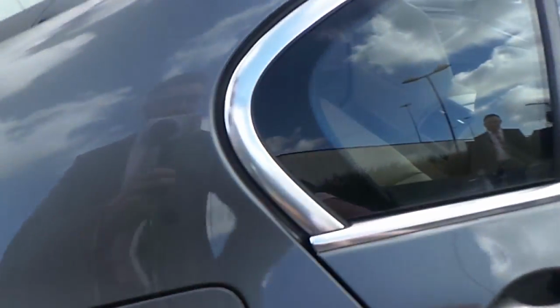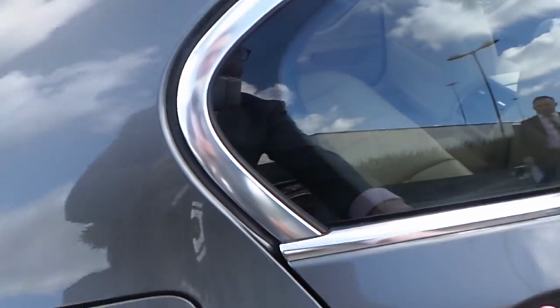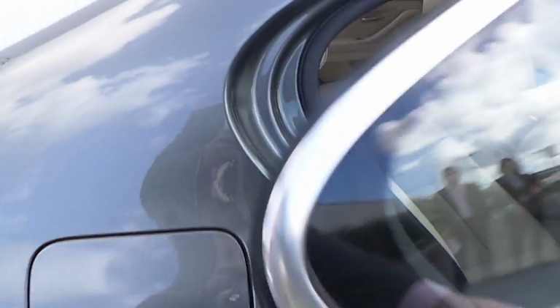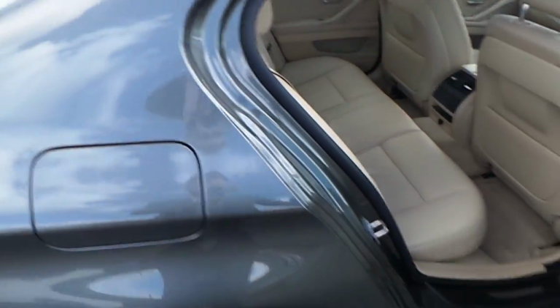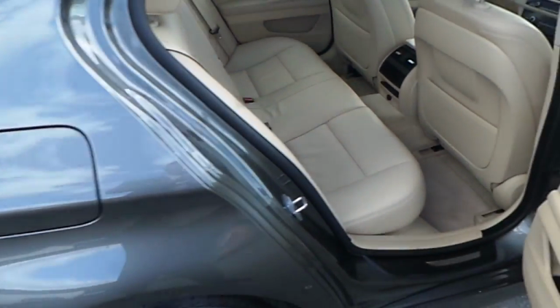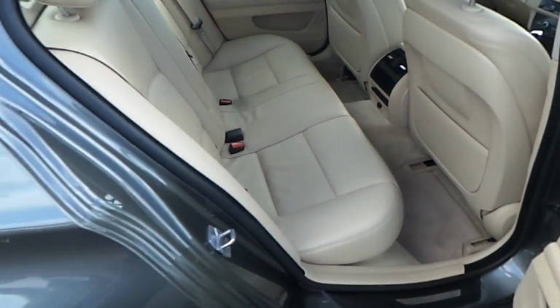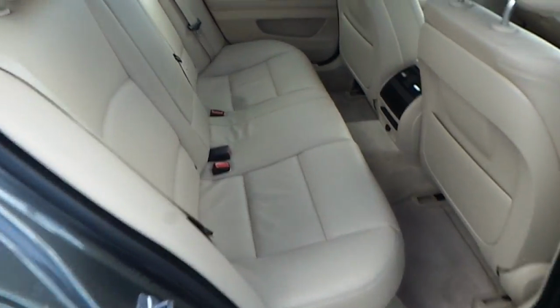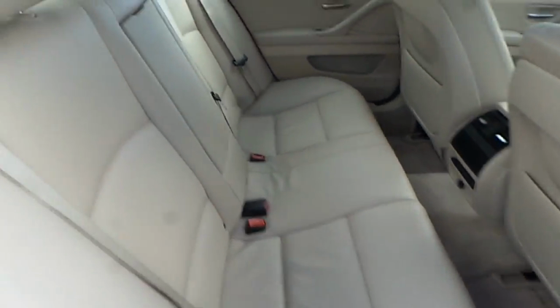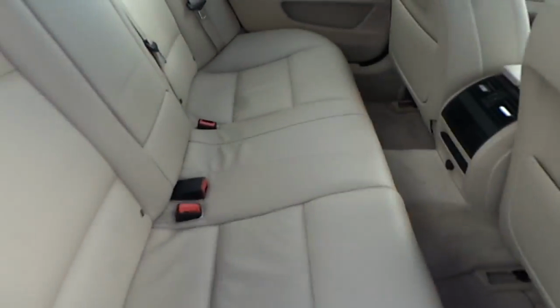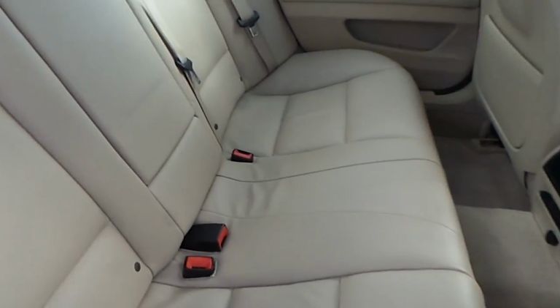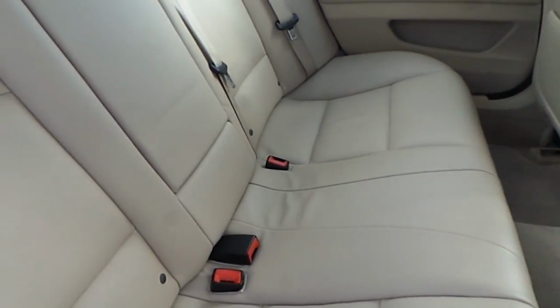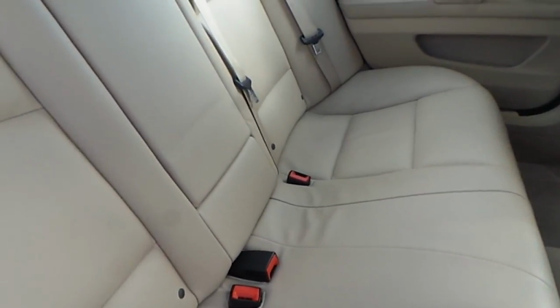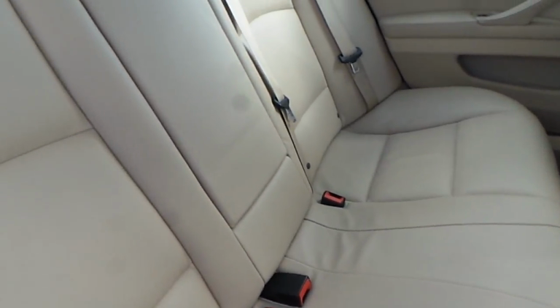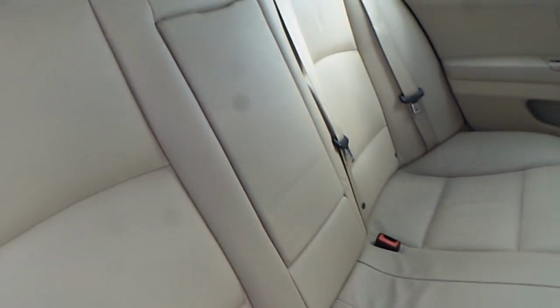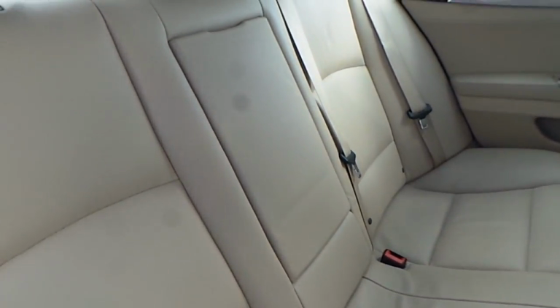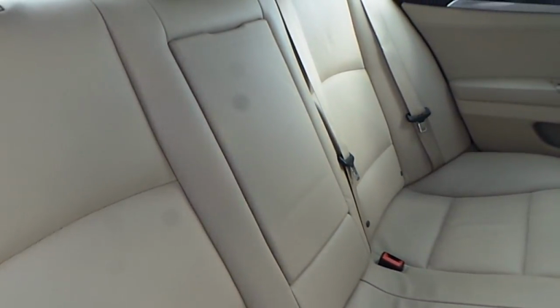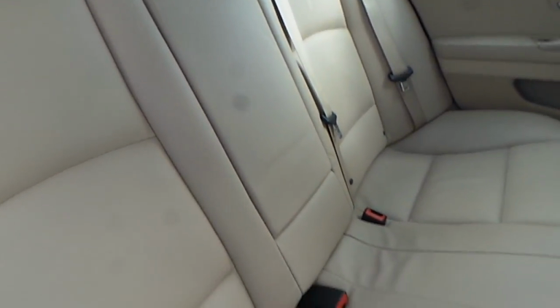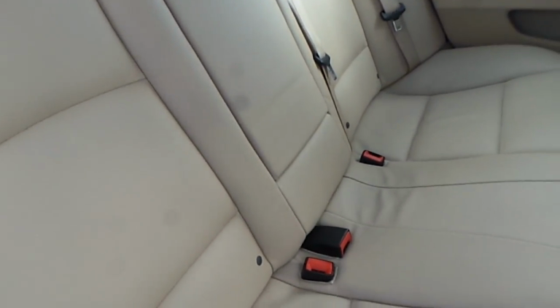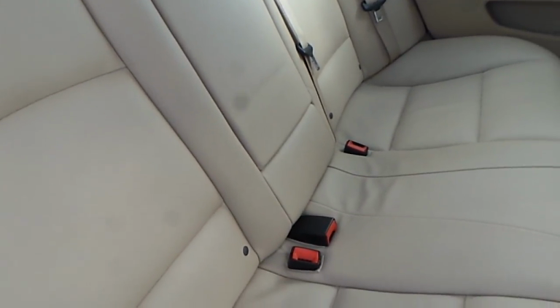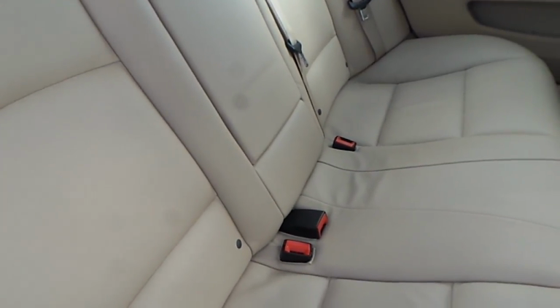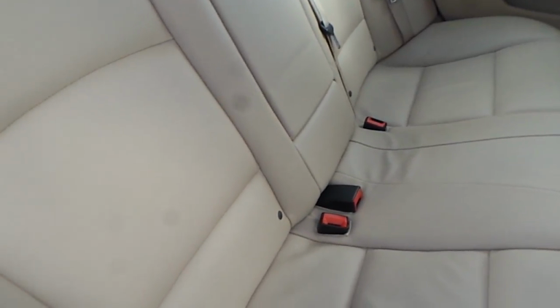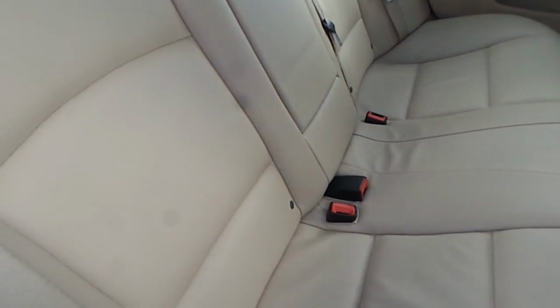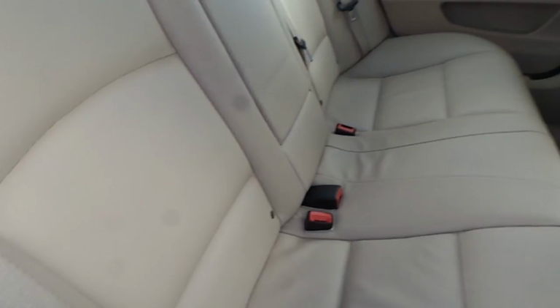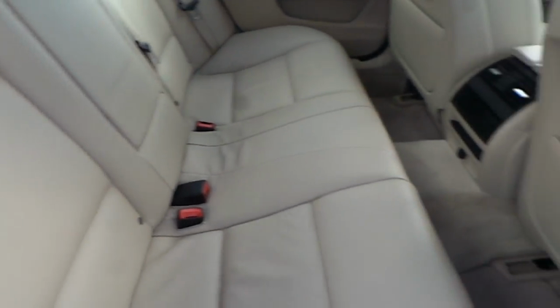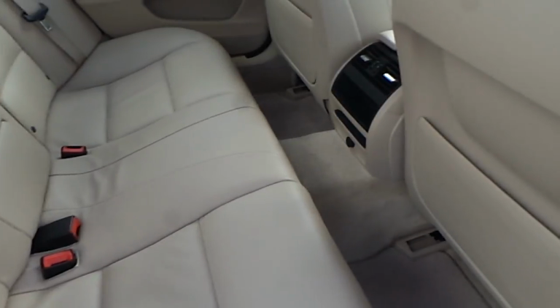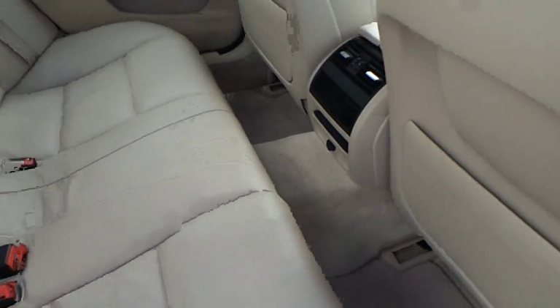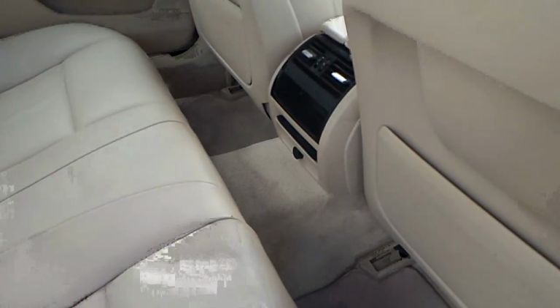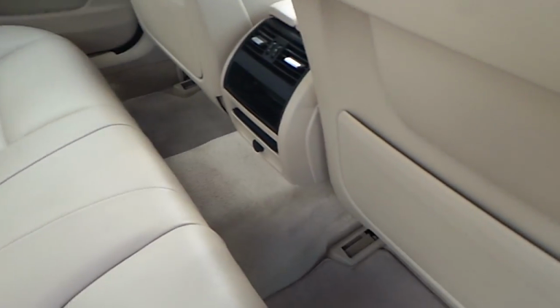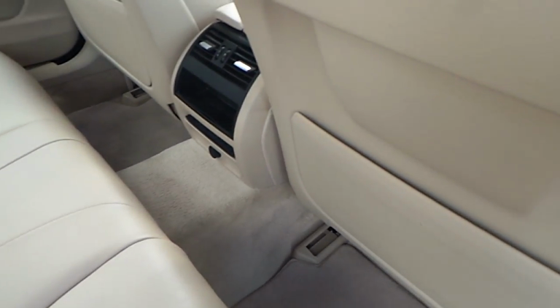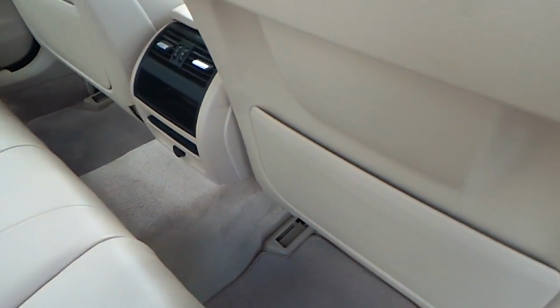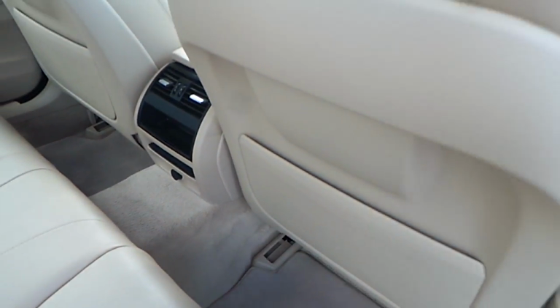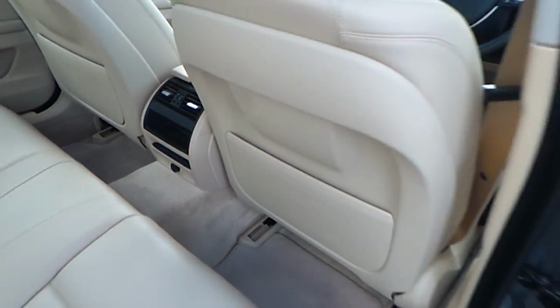As we move towards the back we can see the oyster cream leather material, centre armrest and ISOFIX features on either side. There is also very spacious leg room for passengers riding in the back.